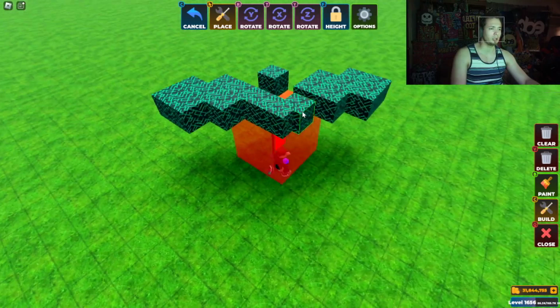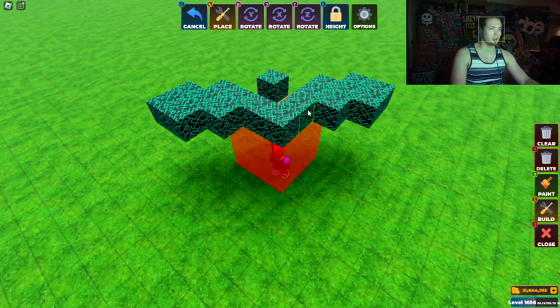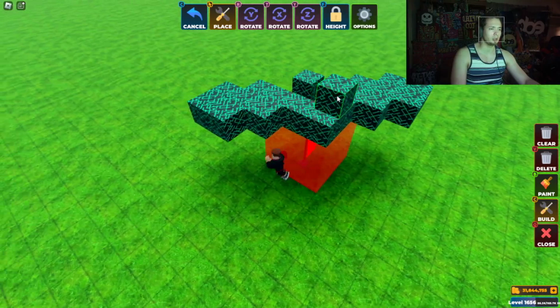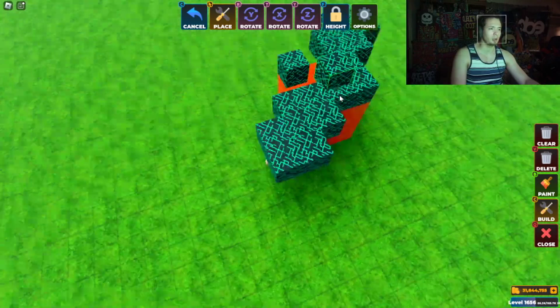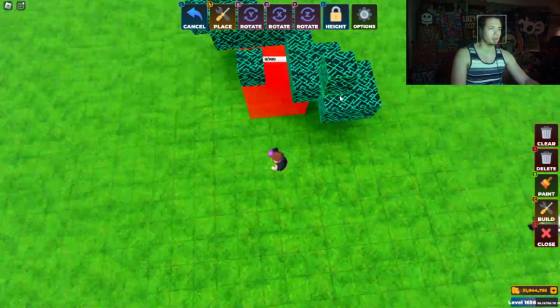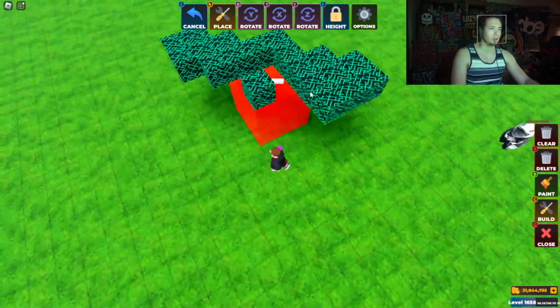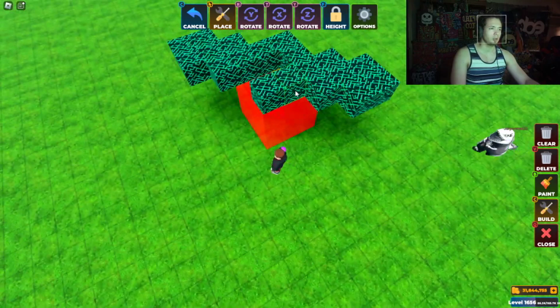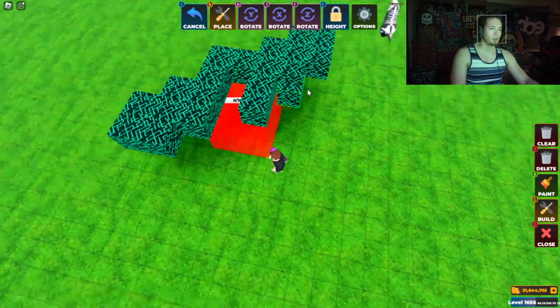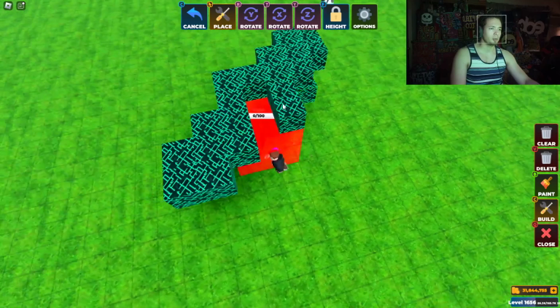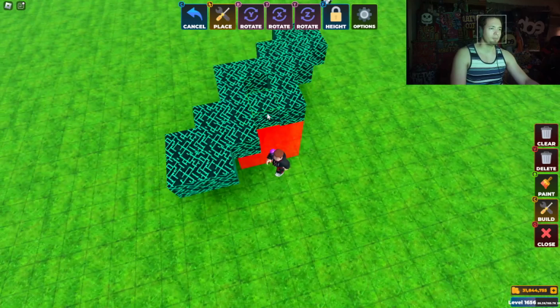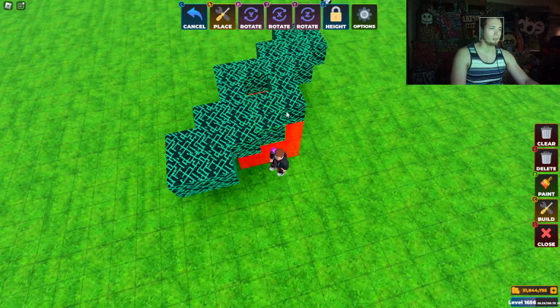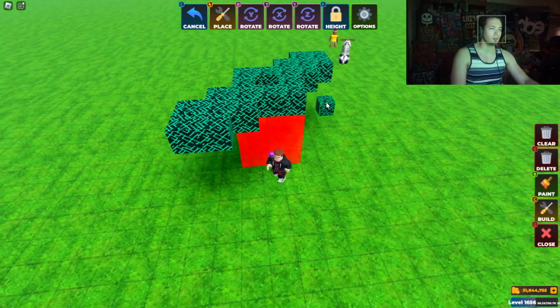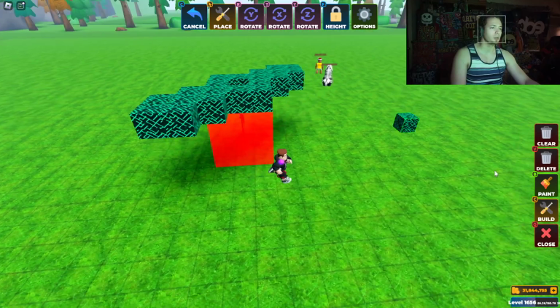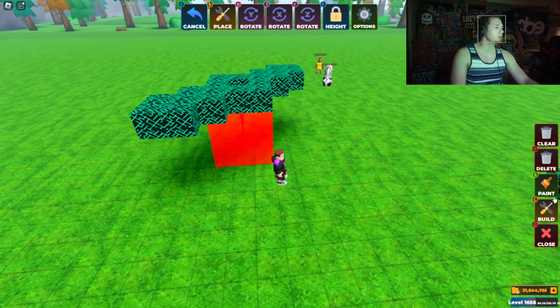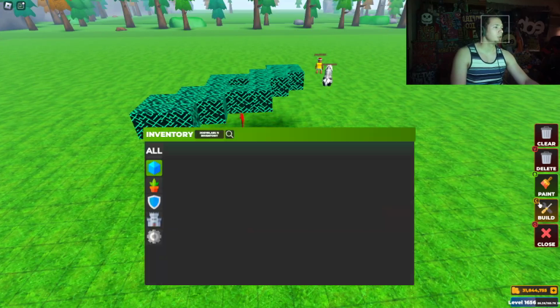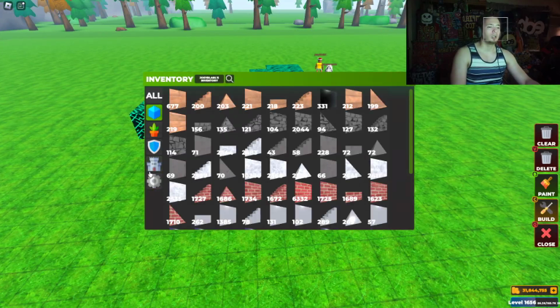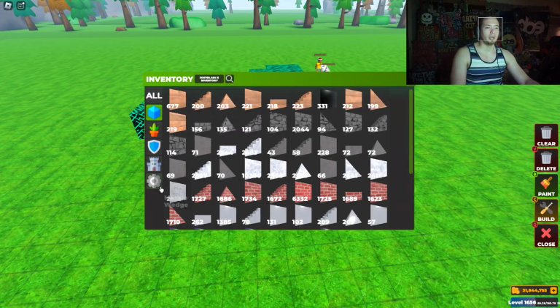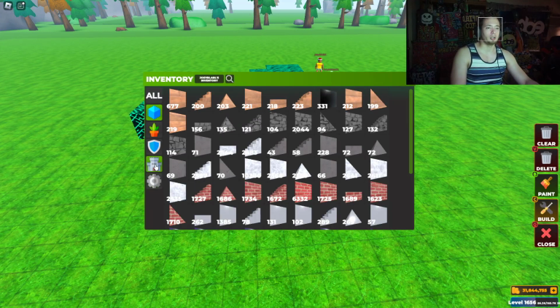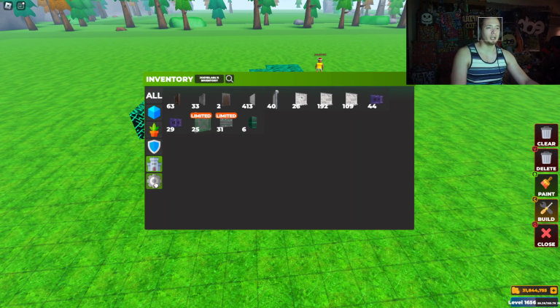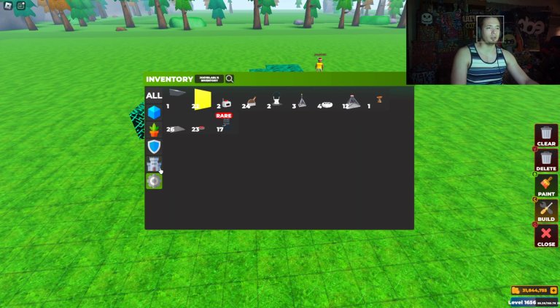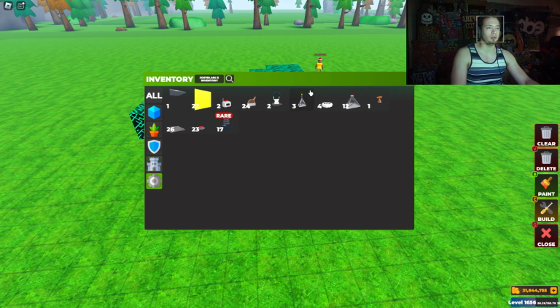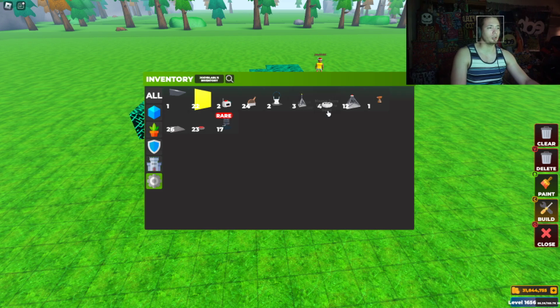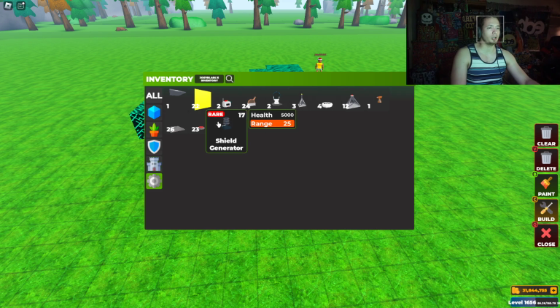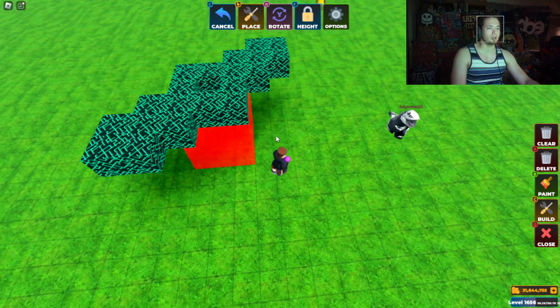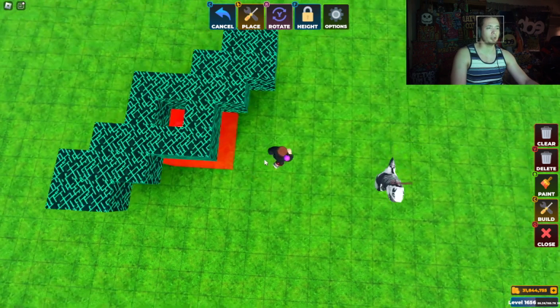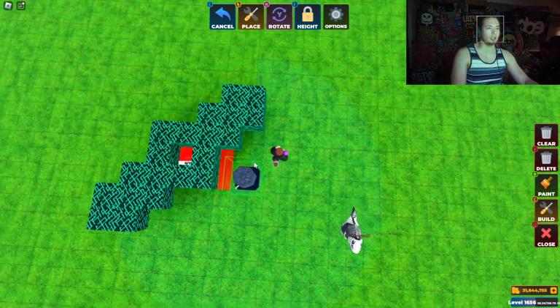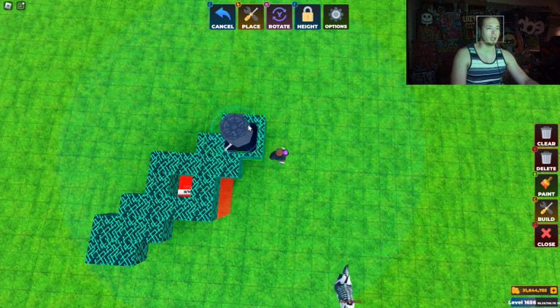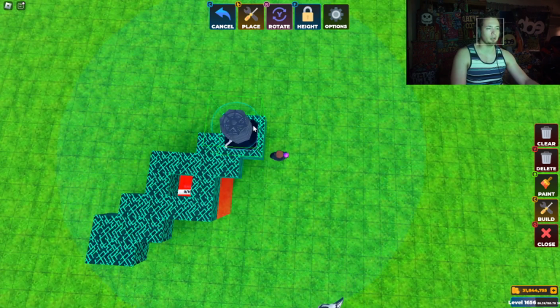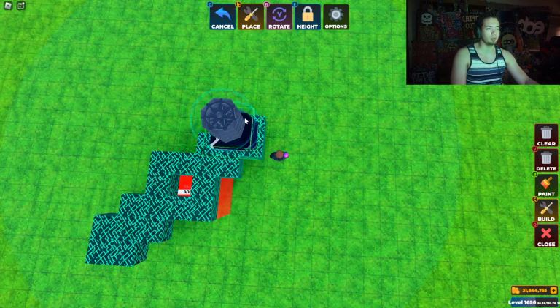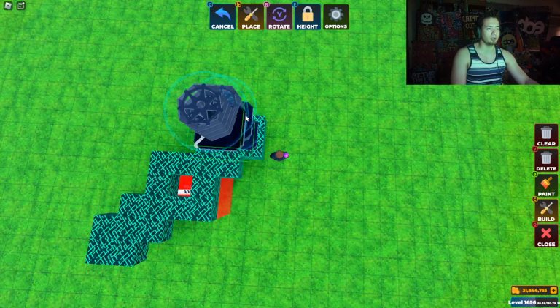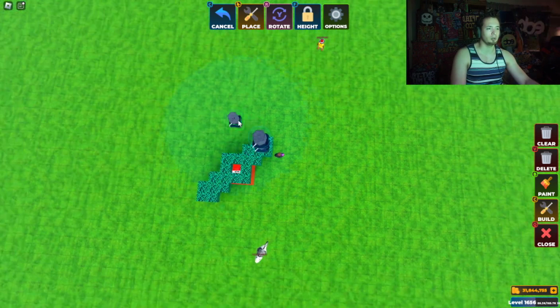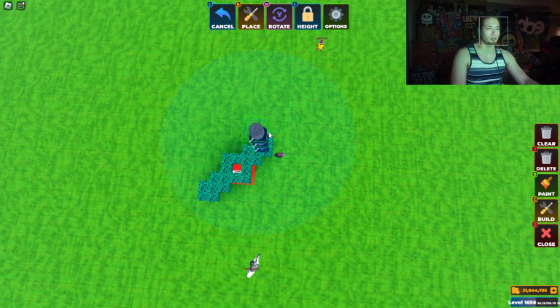We're just going to go ahead and connect these guys like this — make it simple, make it simple. And then I'm going to go ahead and just use the shield gems that he has.